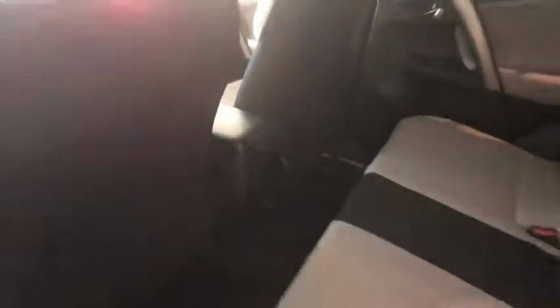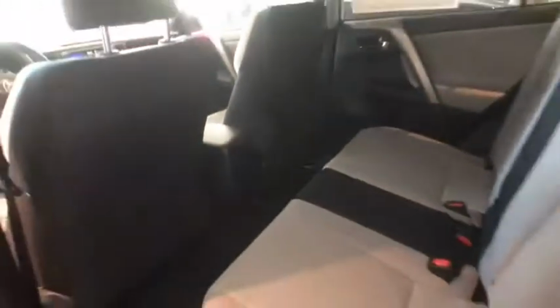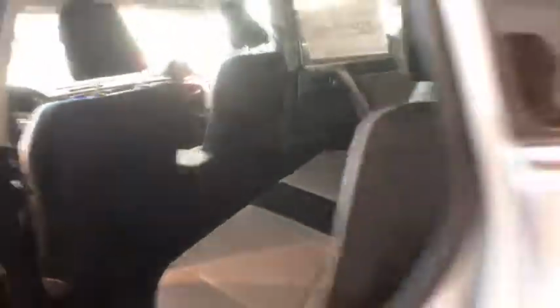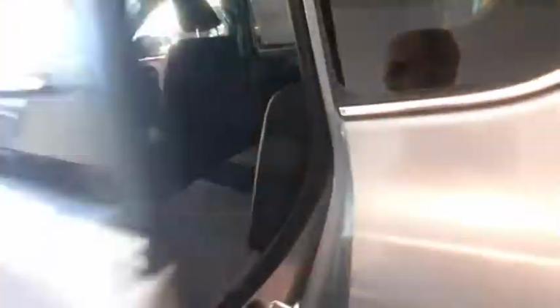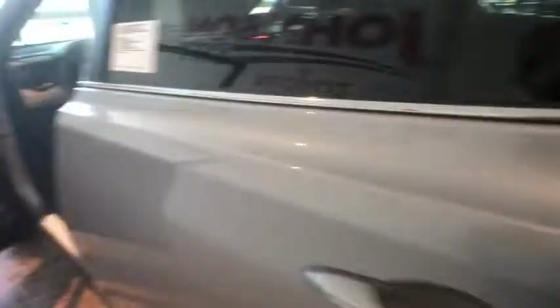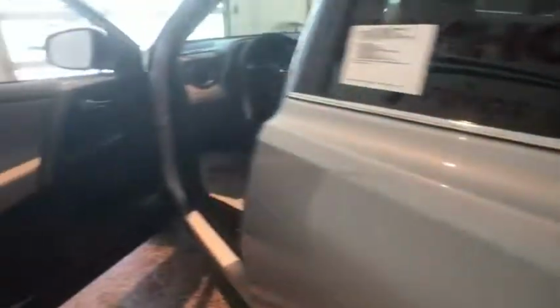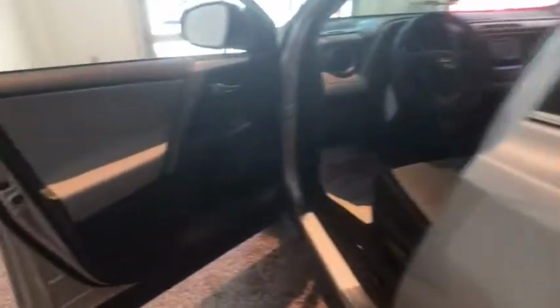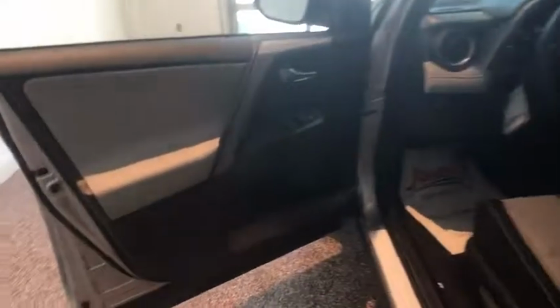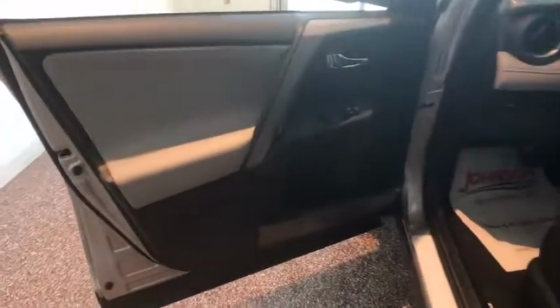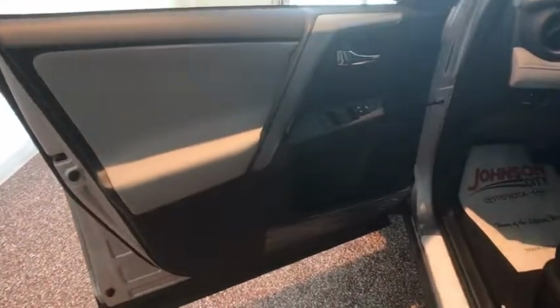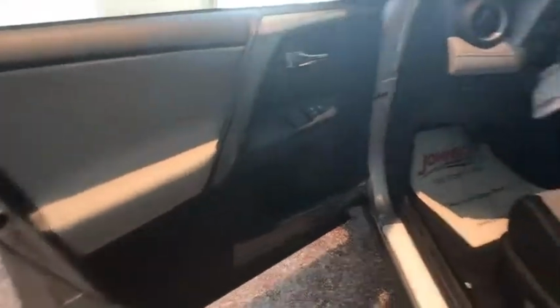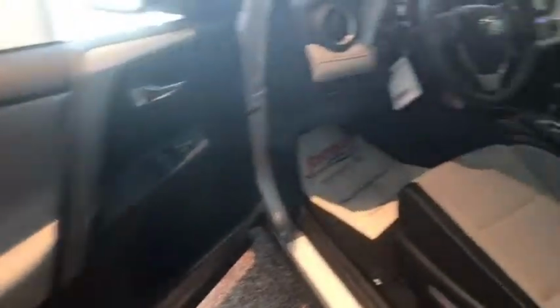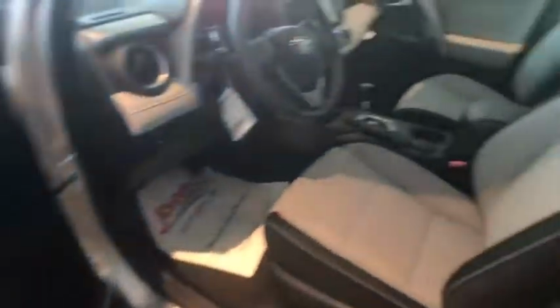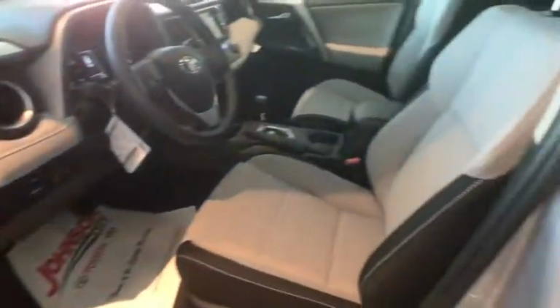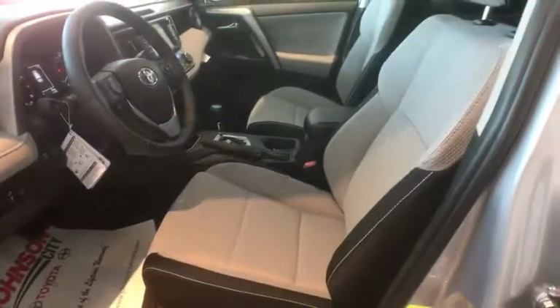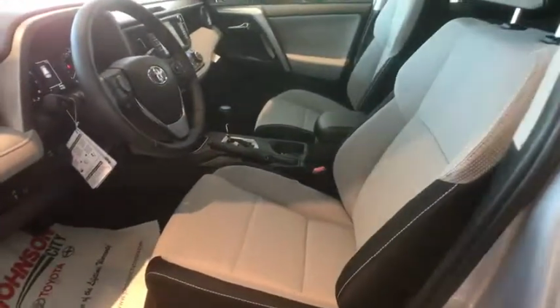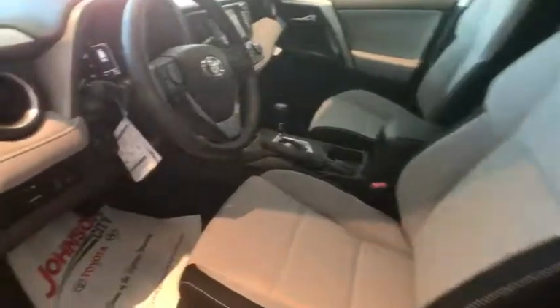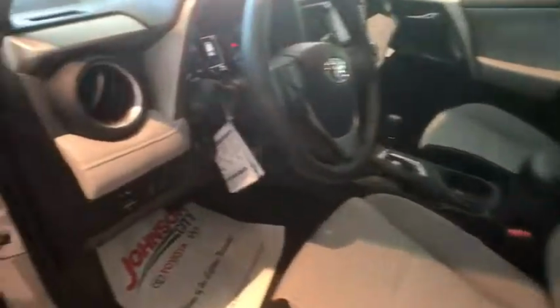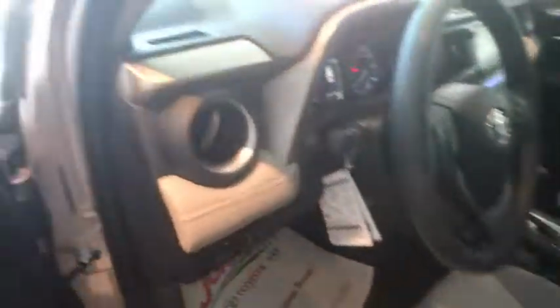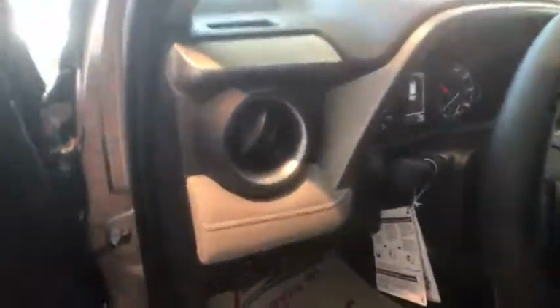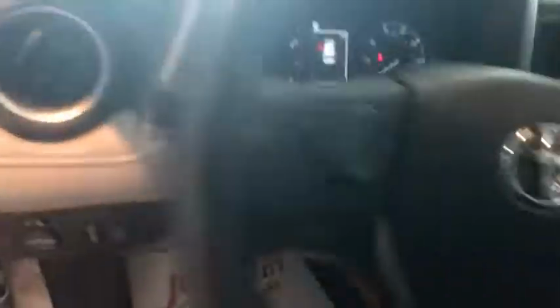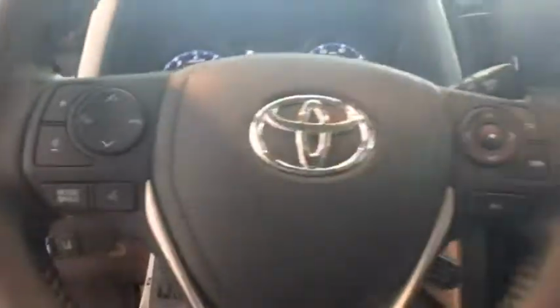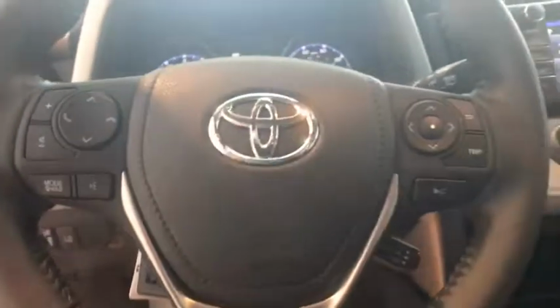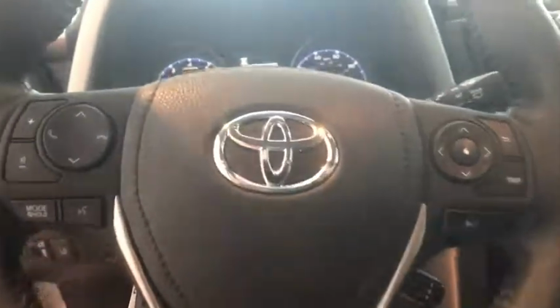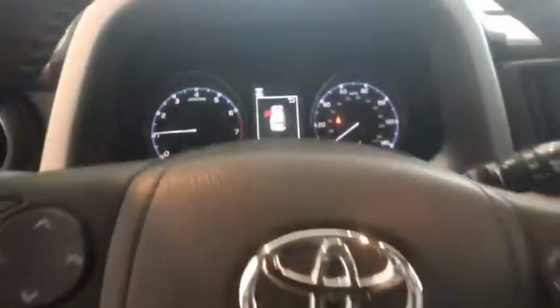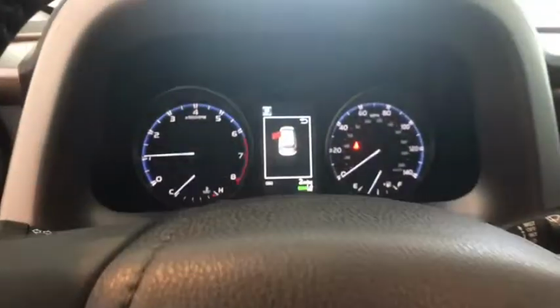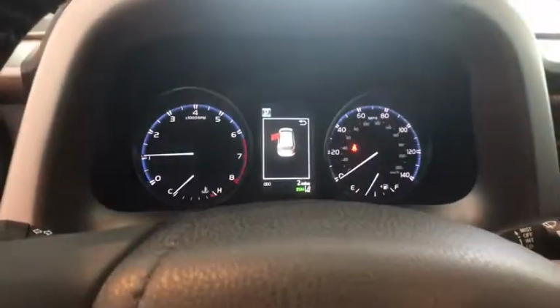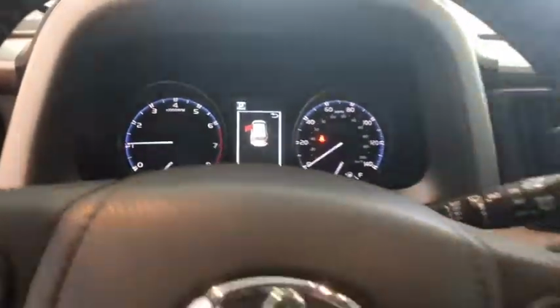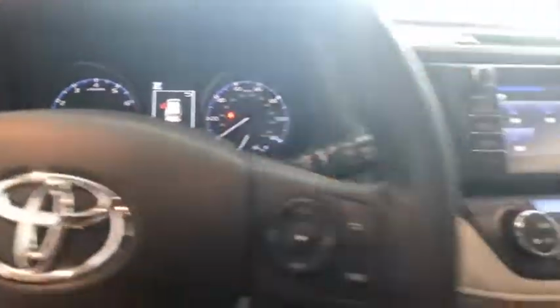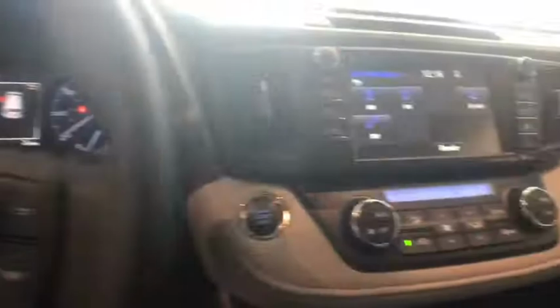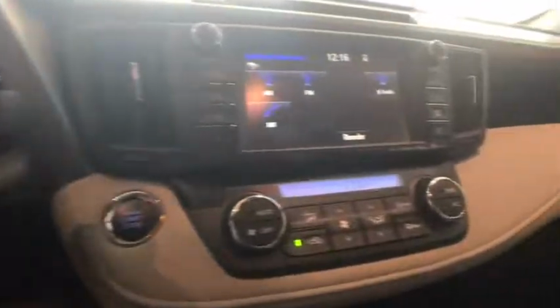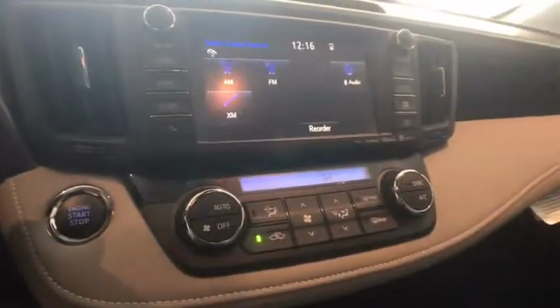dual airbags, leather-wrapped steering wheel, power steering, alloy wheels, four-wheel disc brakes, trip computer, fog lights, CD player, electronic stability control,